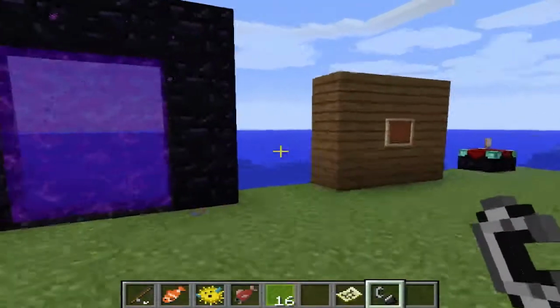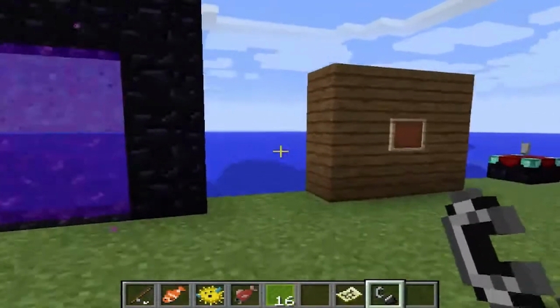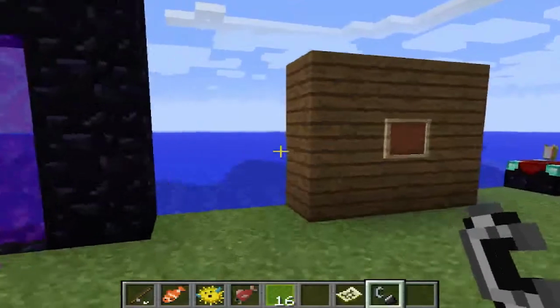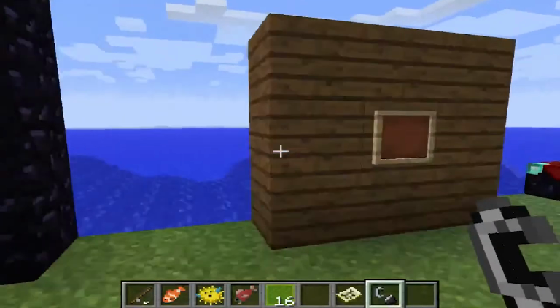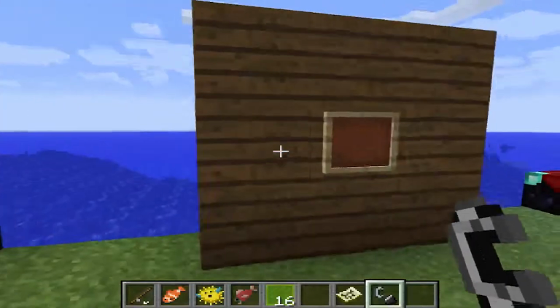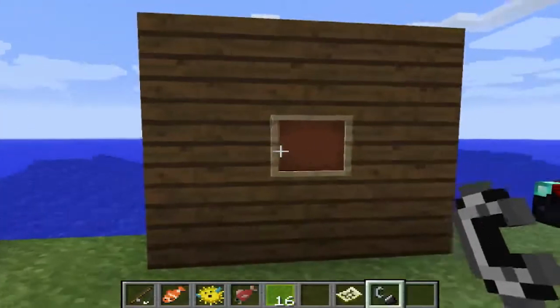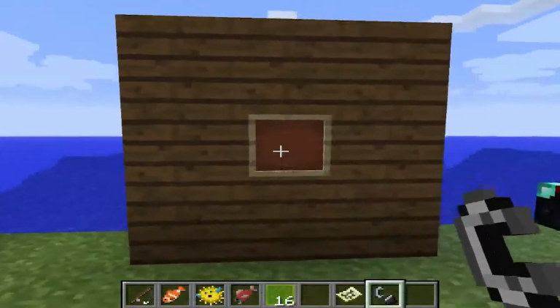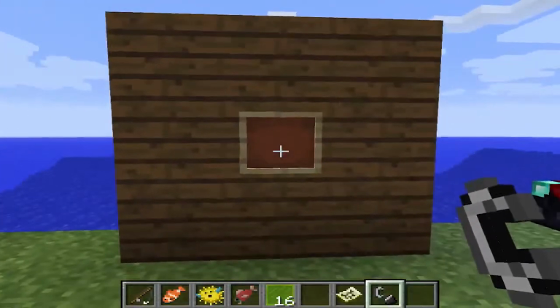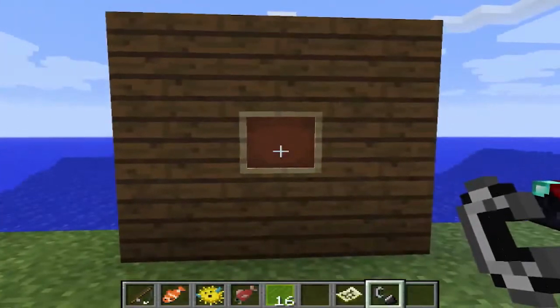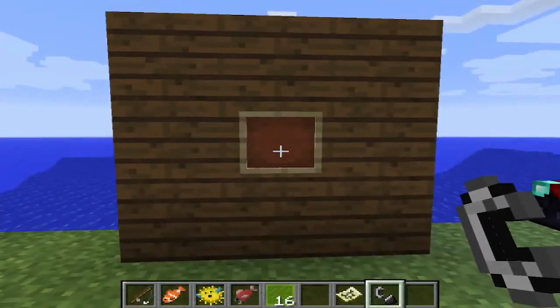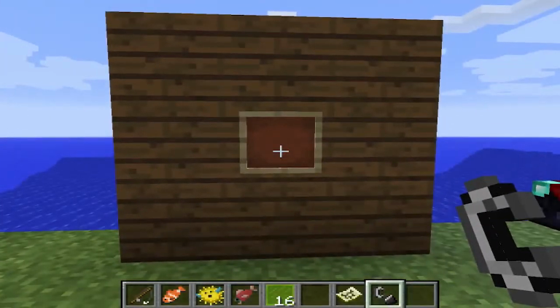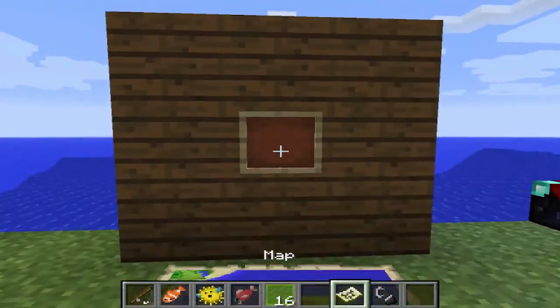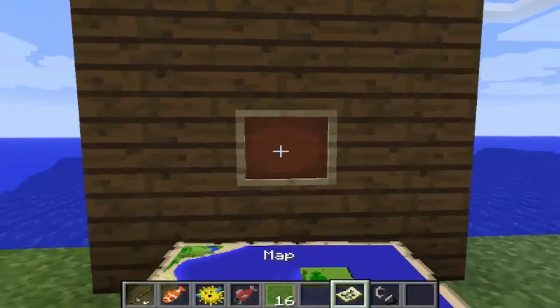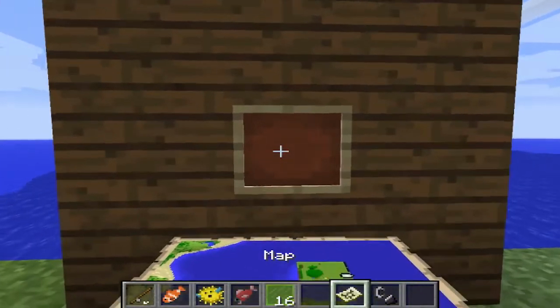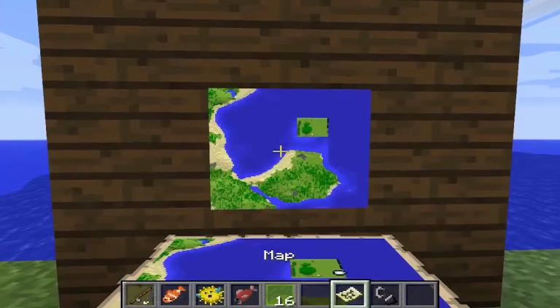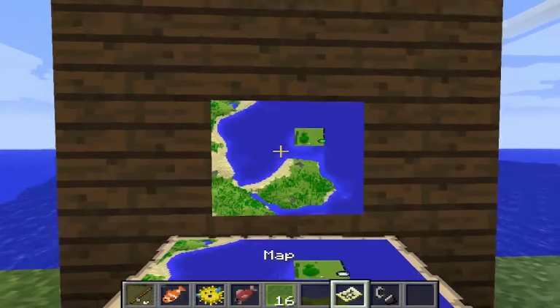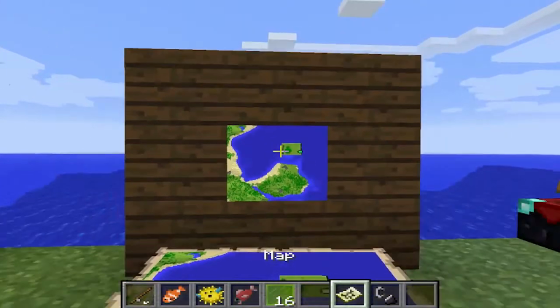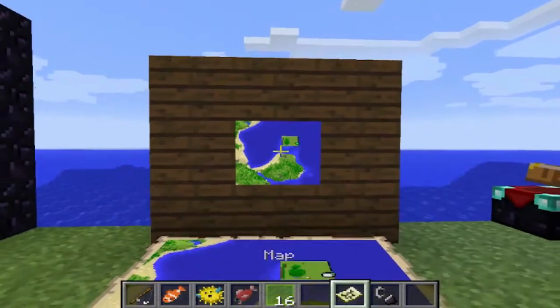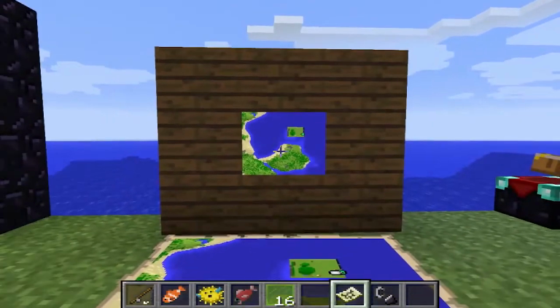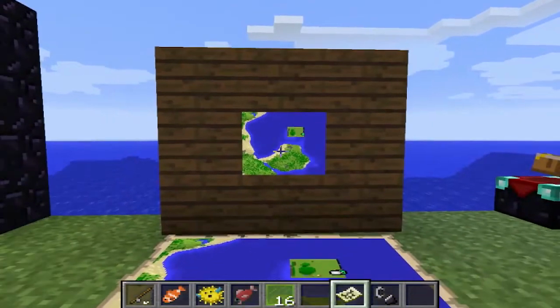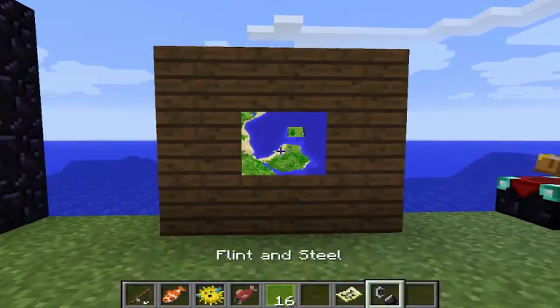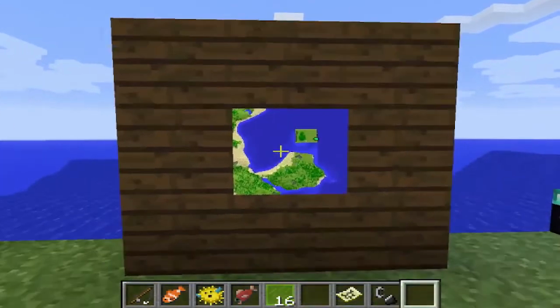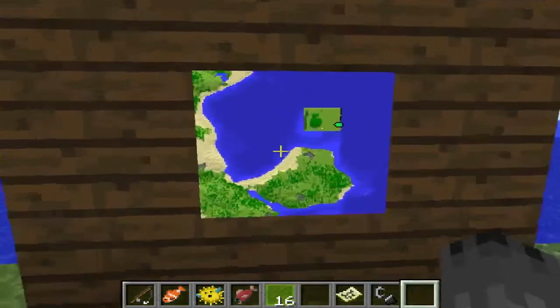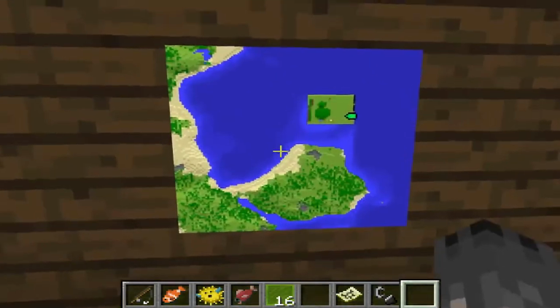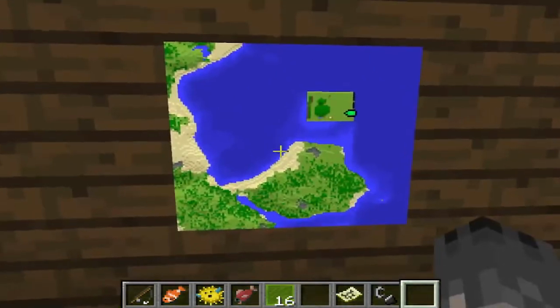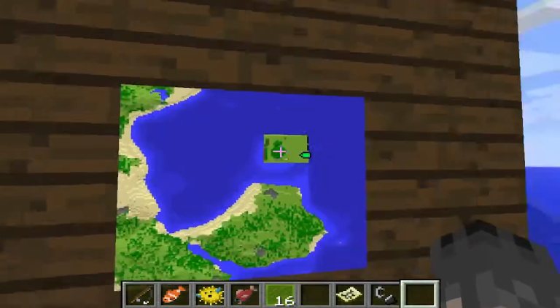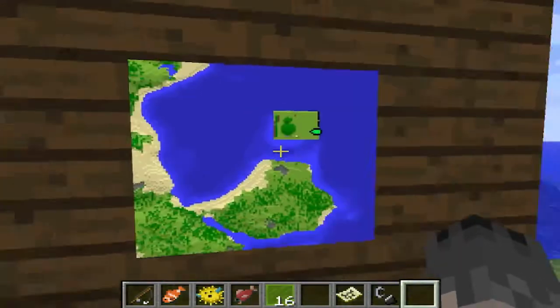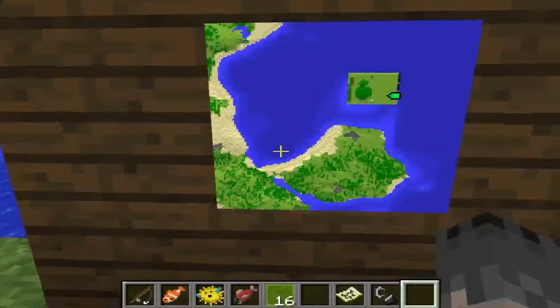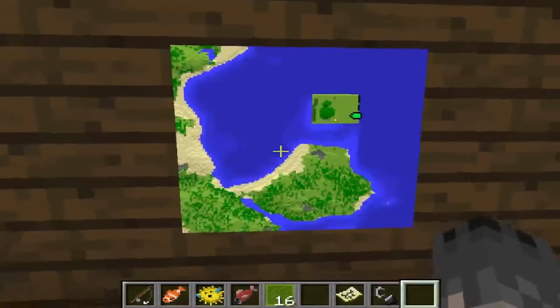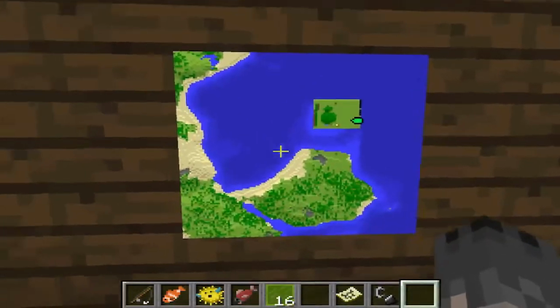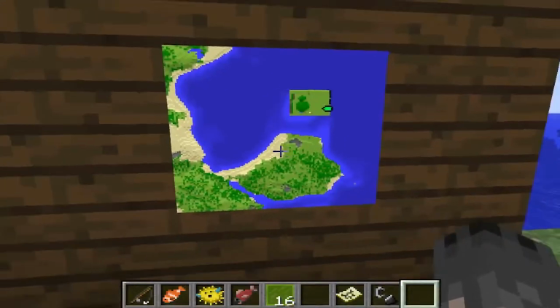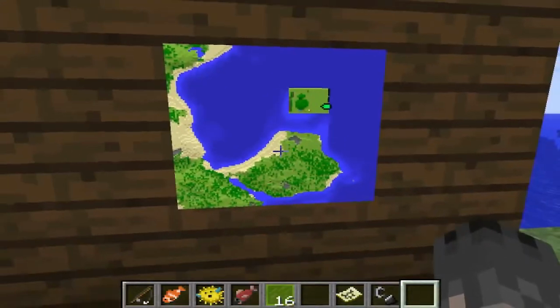Next, we have a picture frame. However, you can place maps in item frames now and the maps will show up here, so you can see your location.